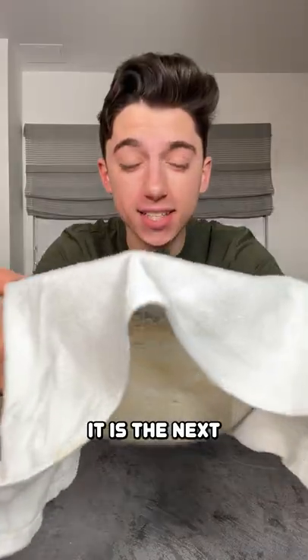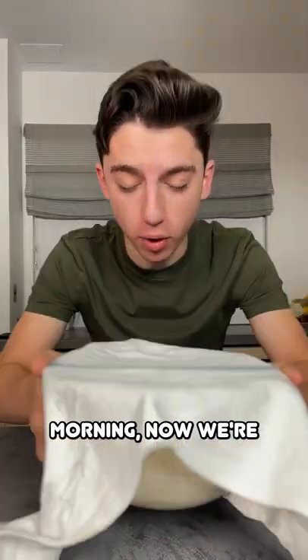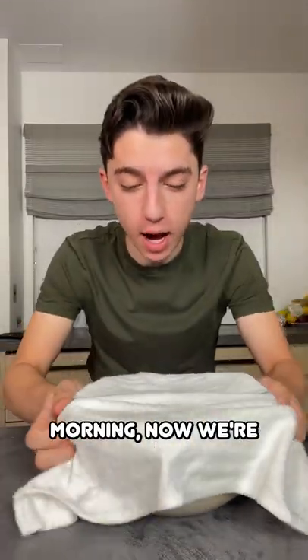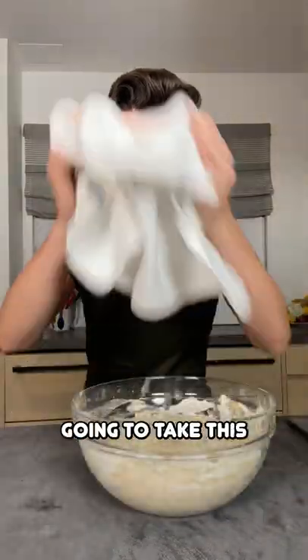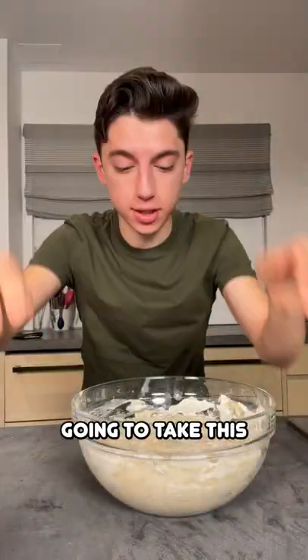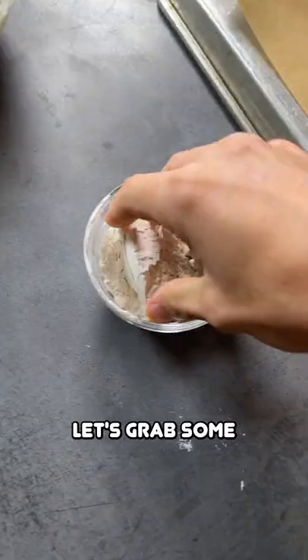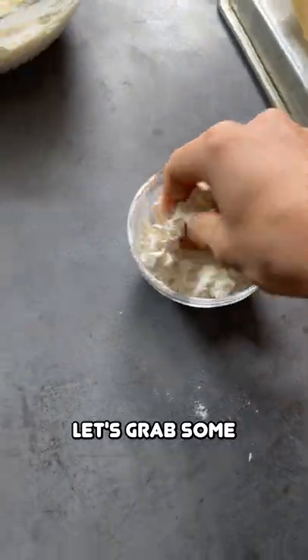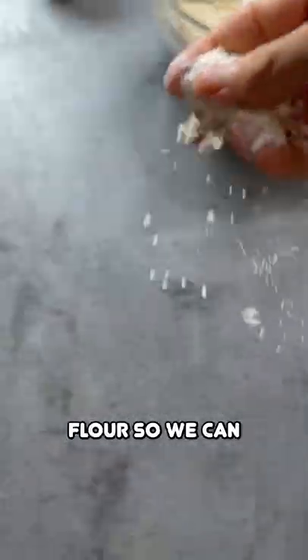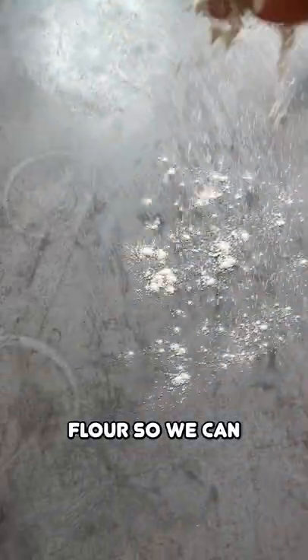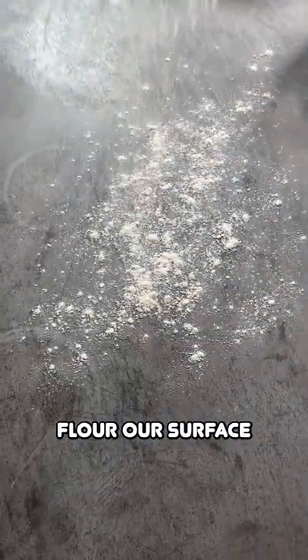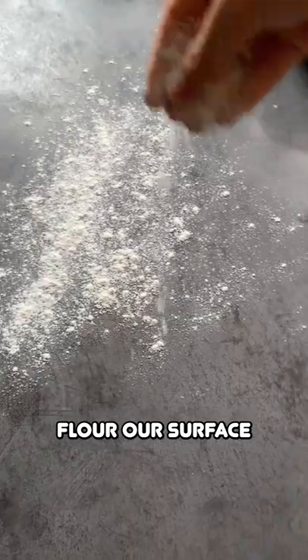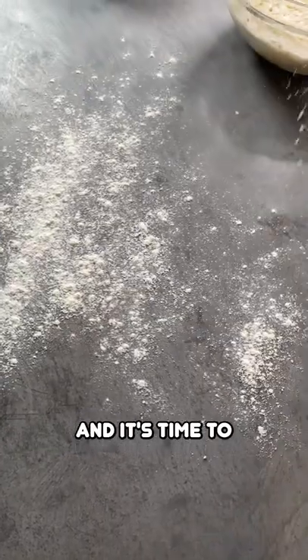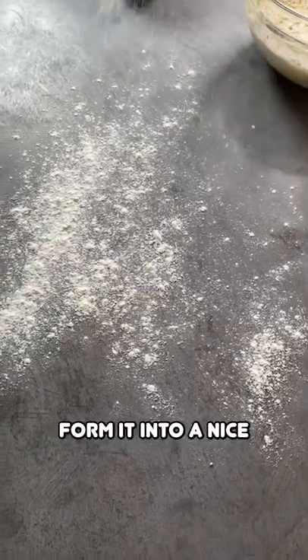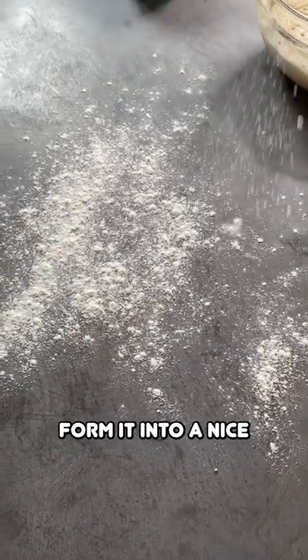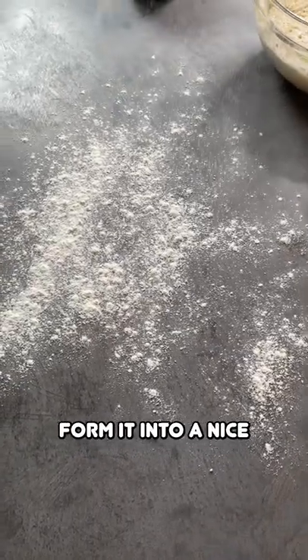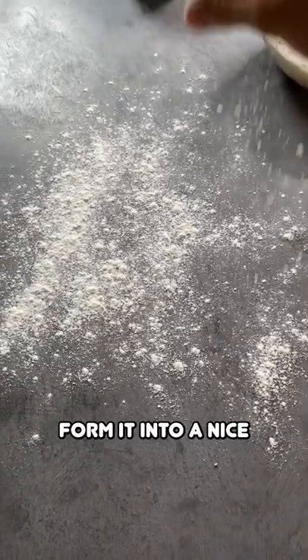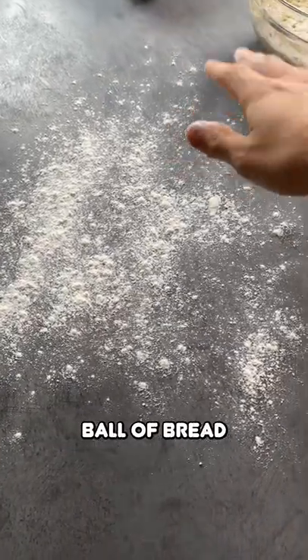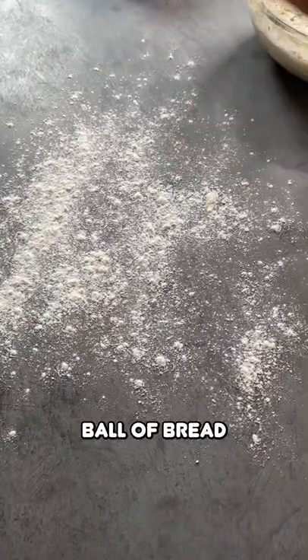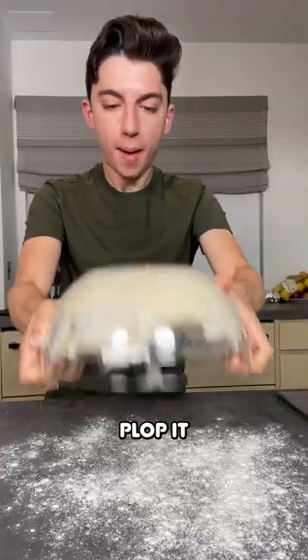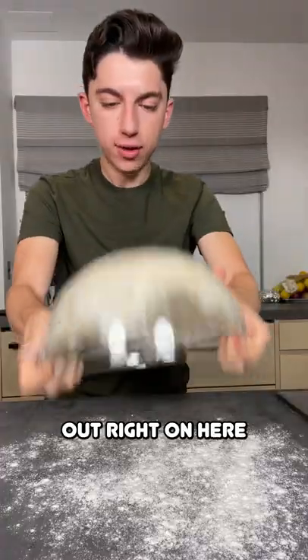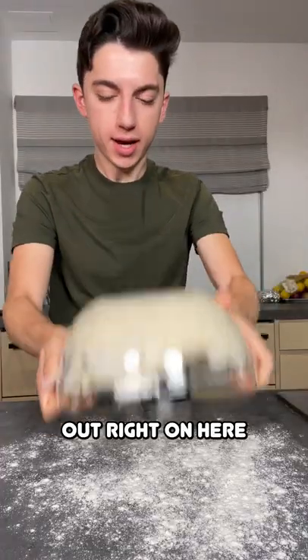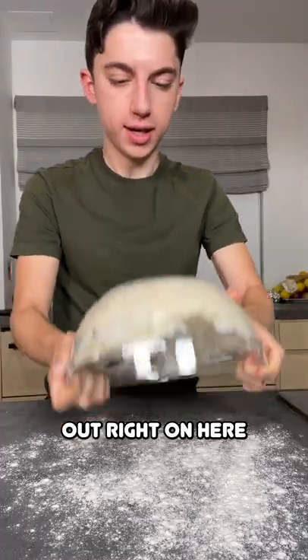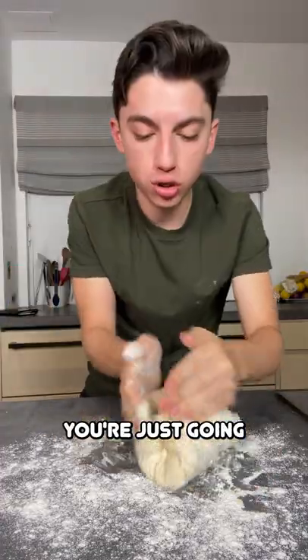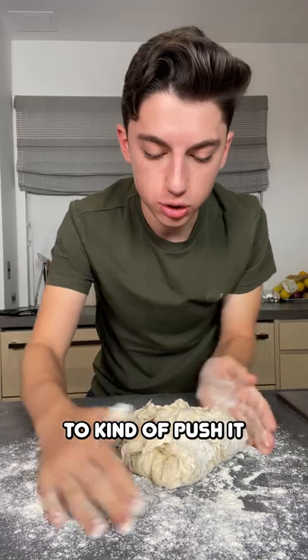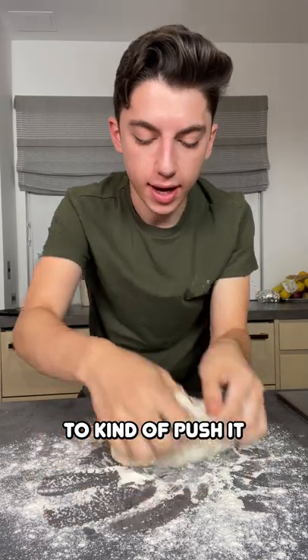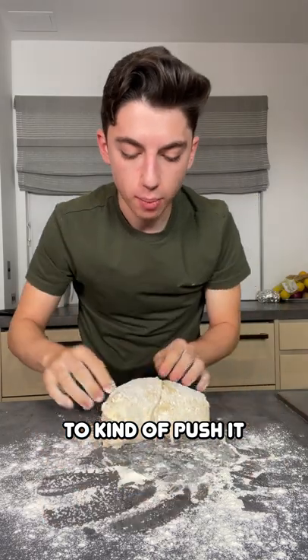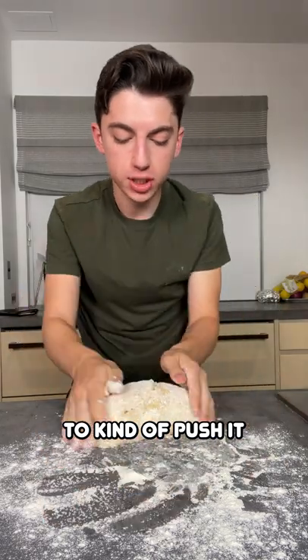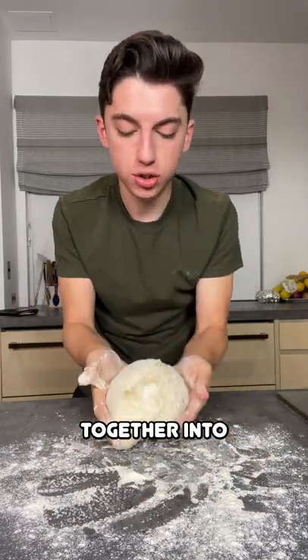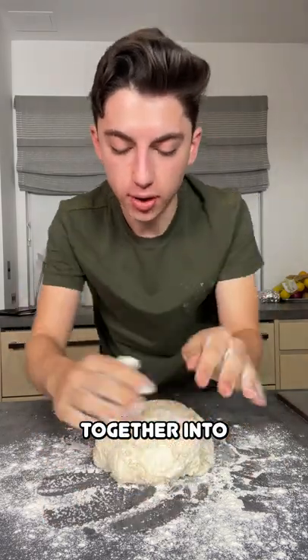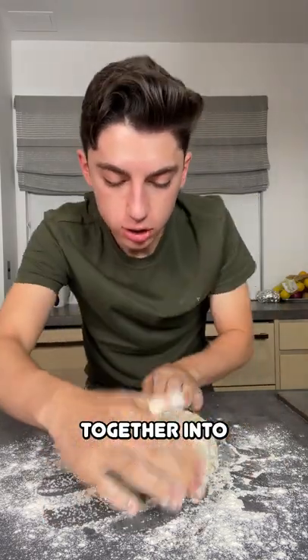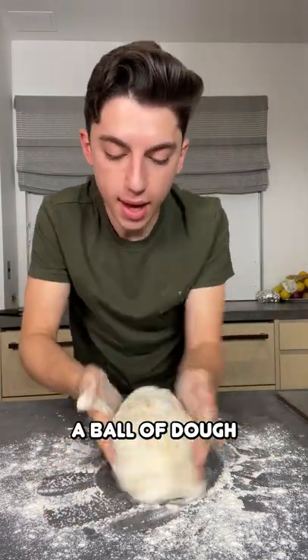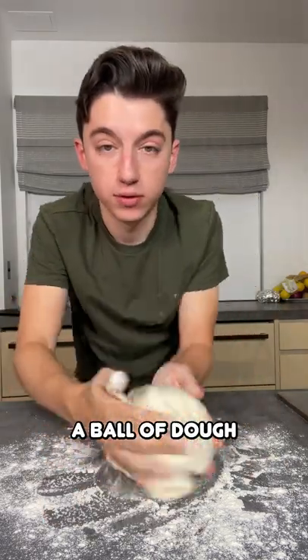It is the next morning and now we're going to take this off. Let's grab some flour so we can flour our surface — it is time to form it into a nice ball for bread. Plop it out right on here and just push it together into a ball of dough.